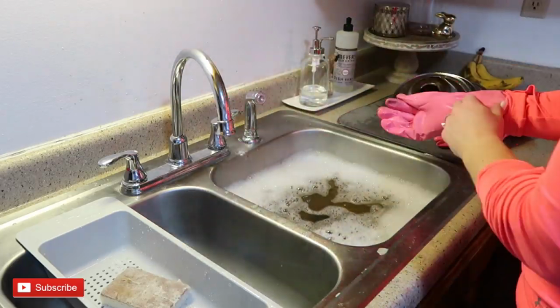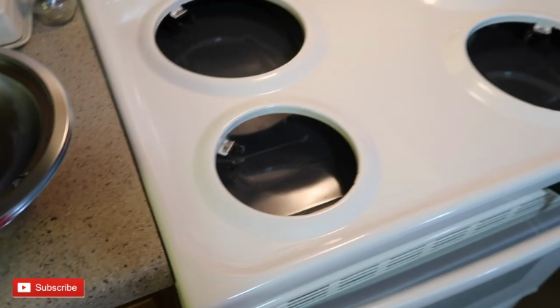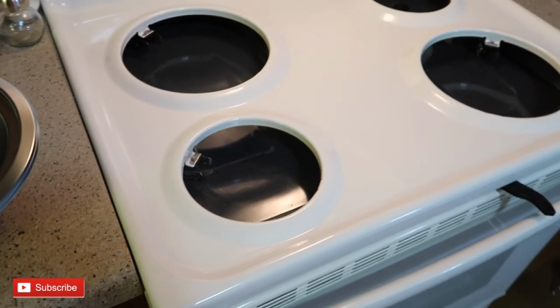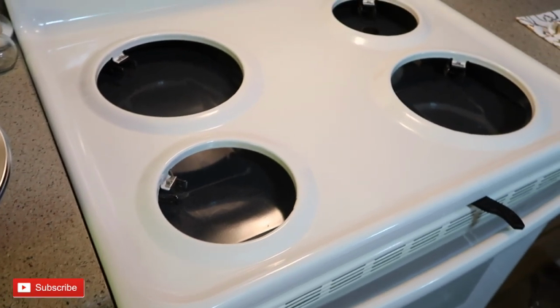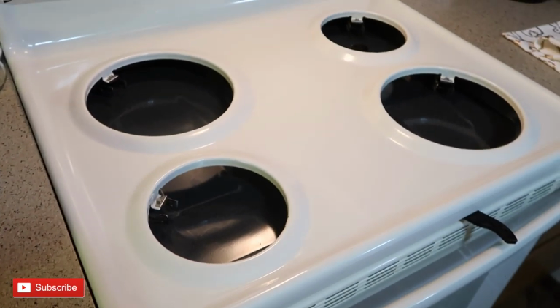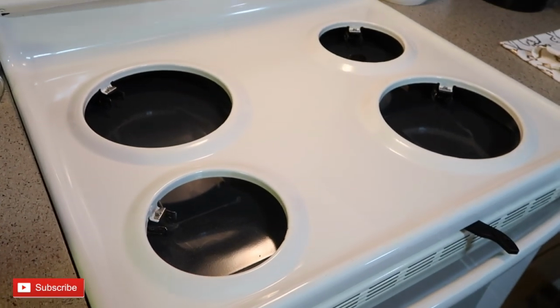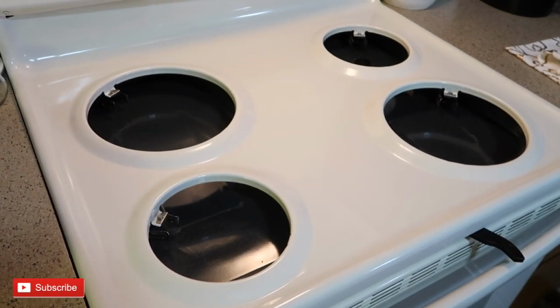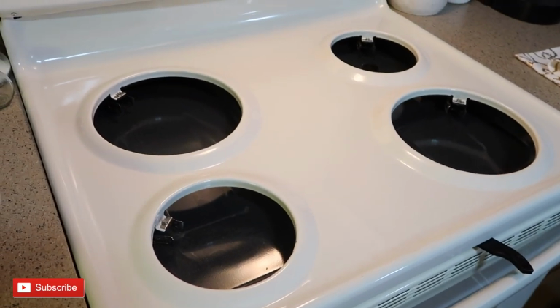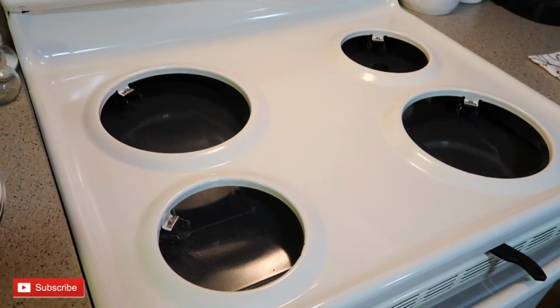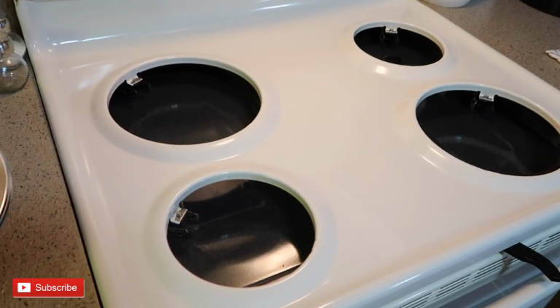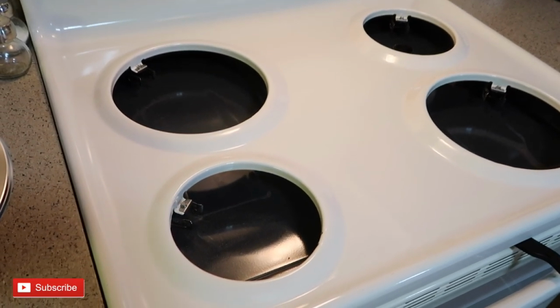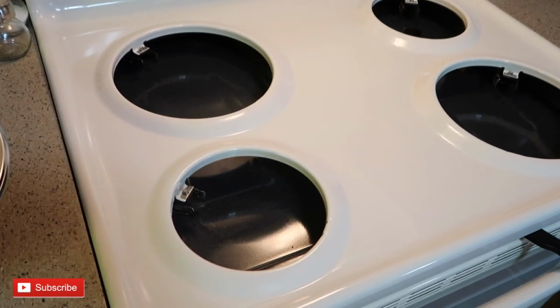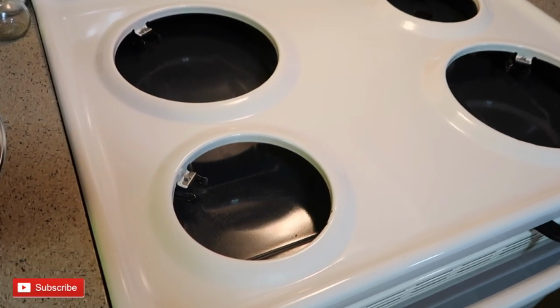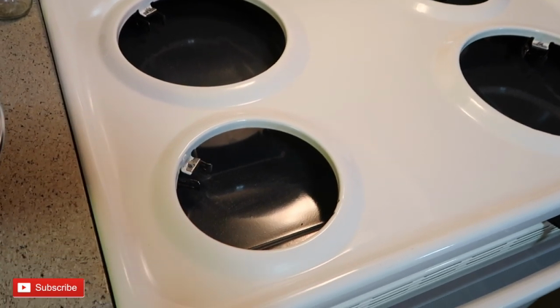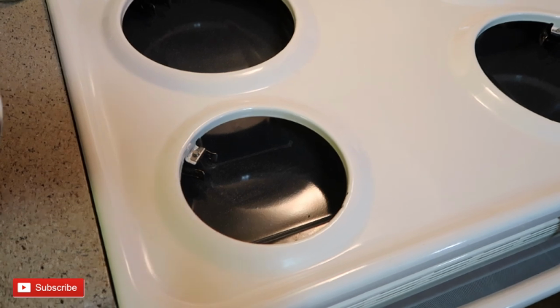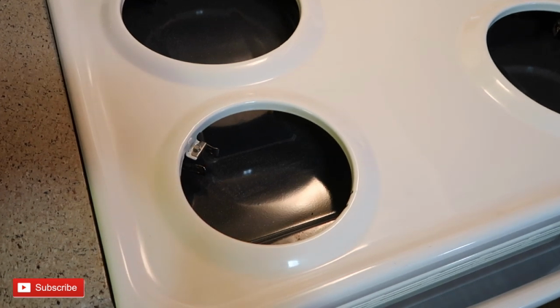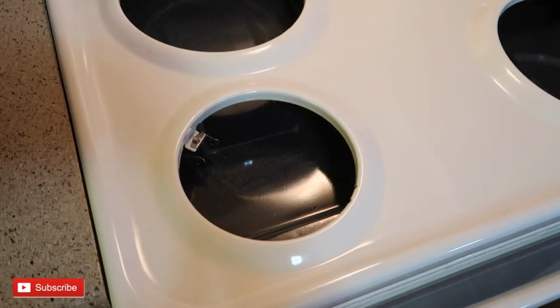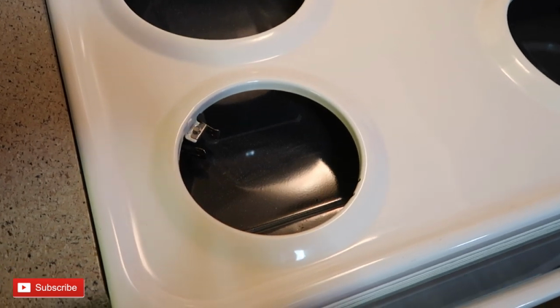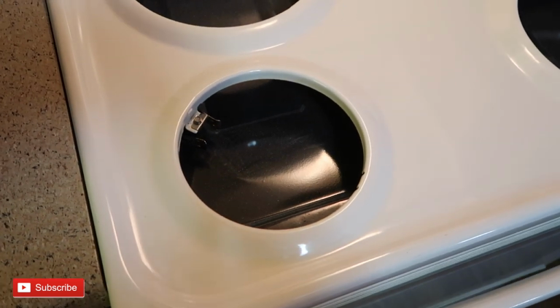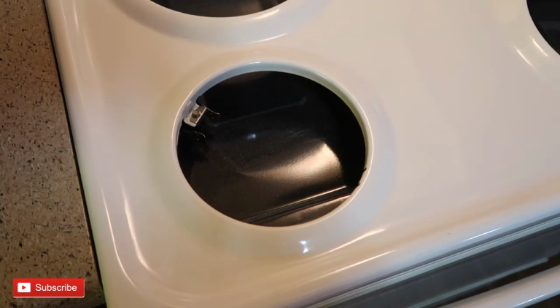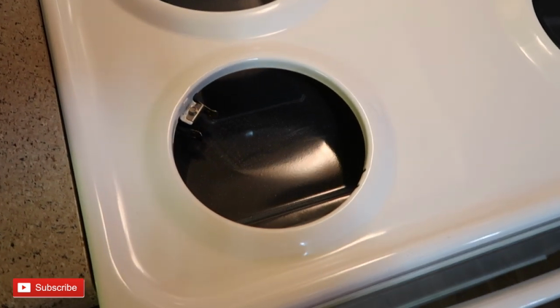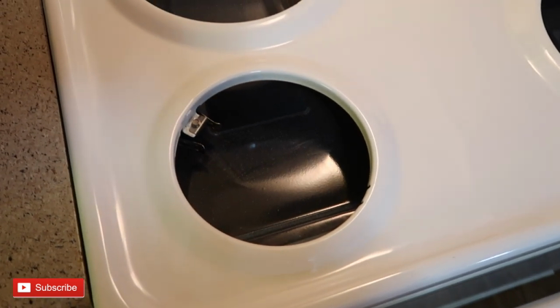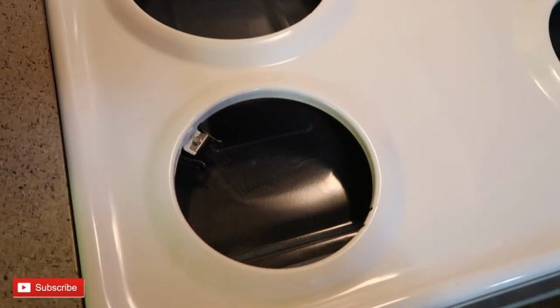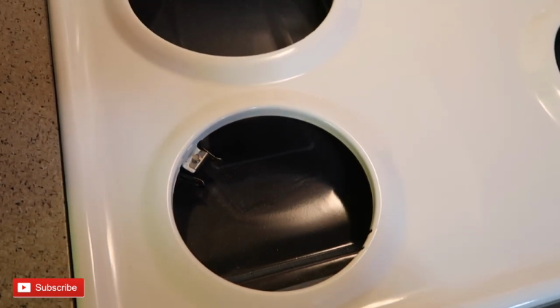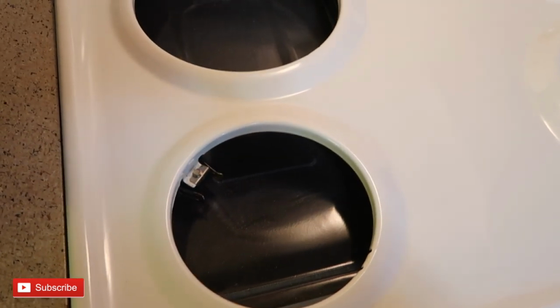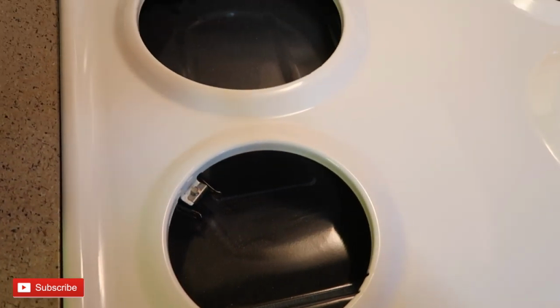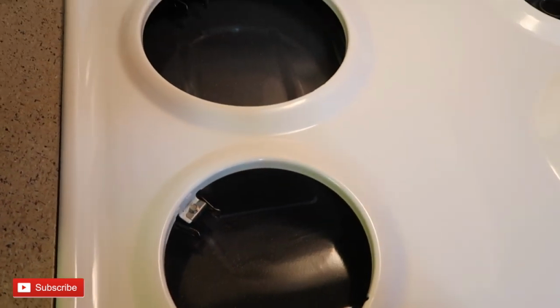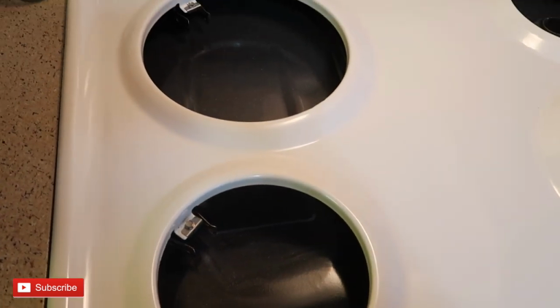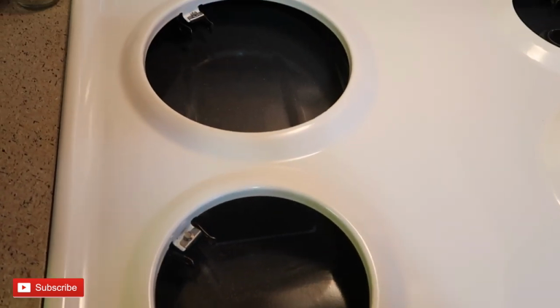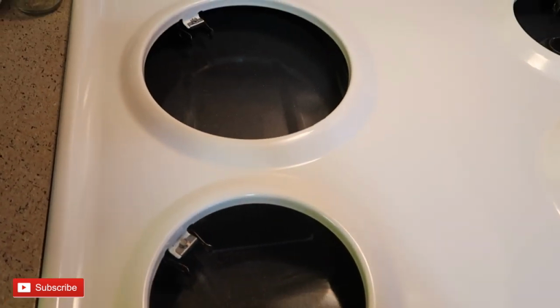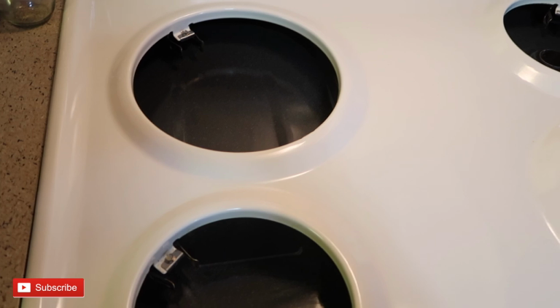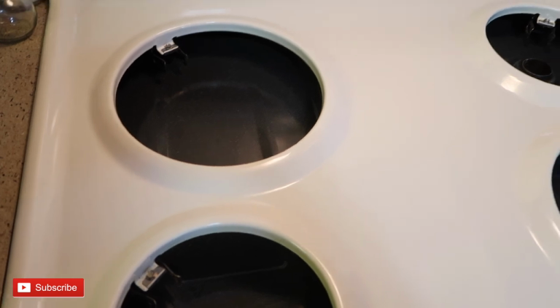I am so happy with how things are looking so far, and I'm just so ready to get my oven put back together. I'm going to go ahead and put the knobs back on, the drip trays, and then also the heating coils.